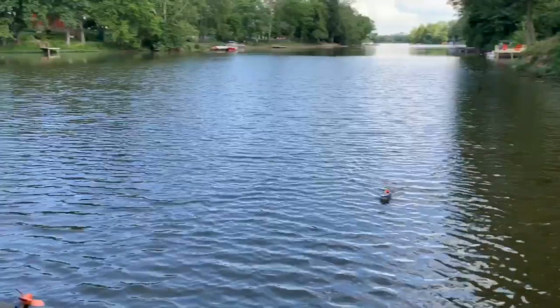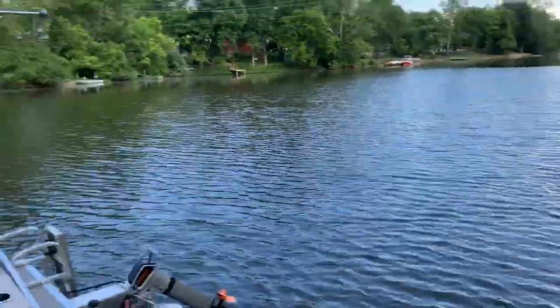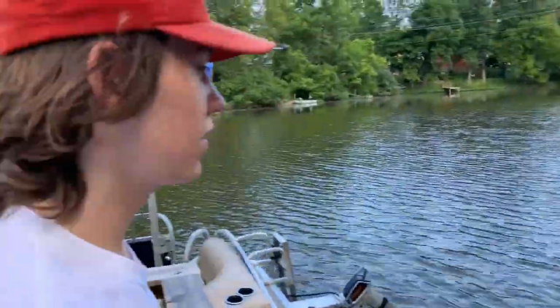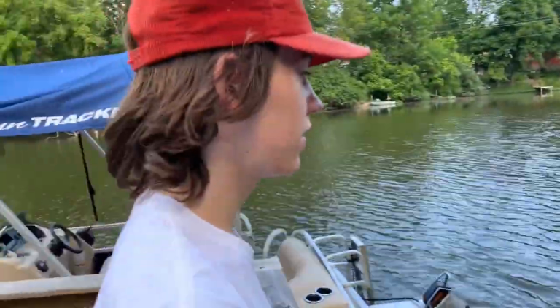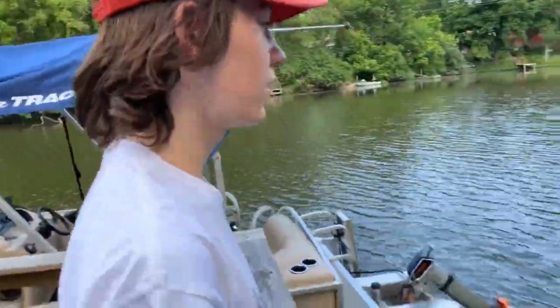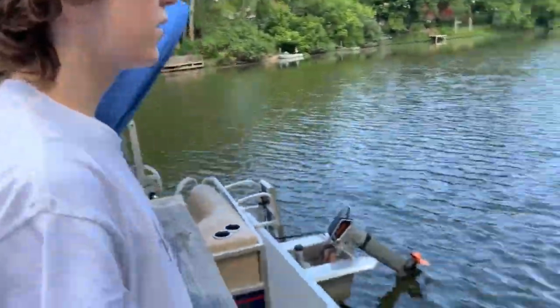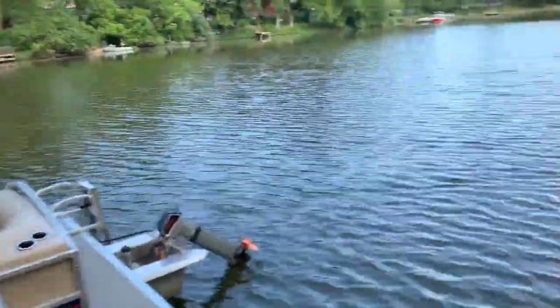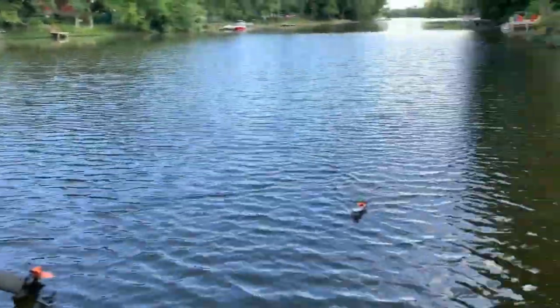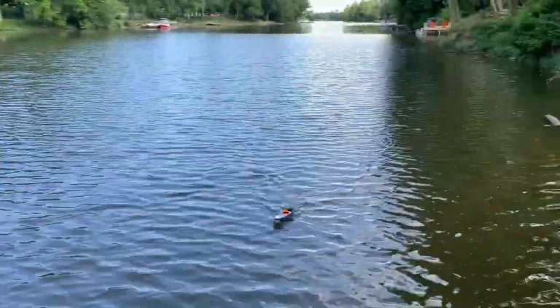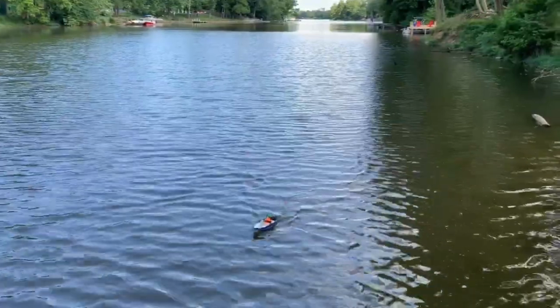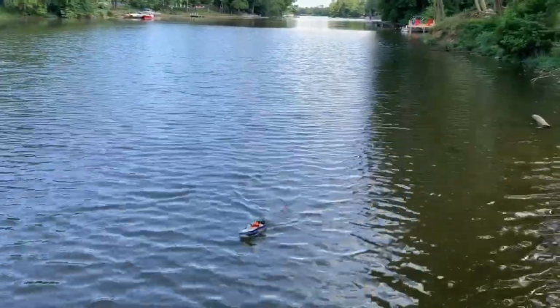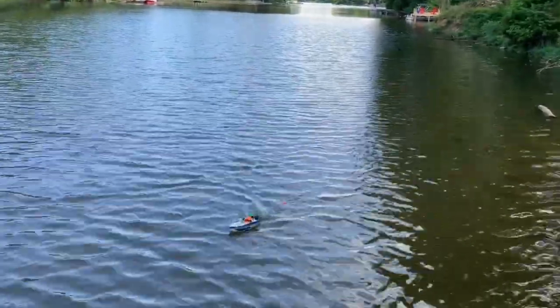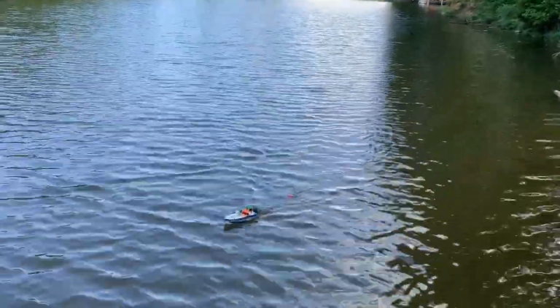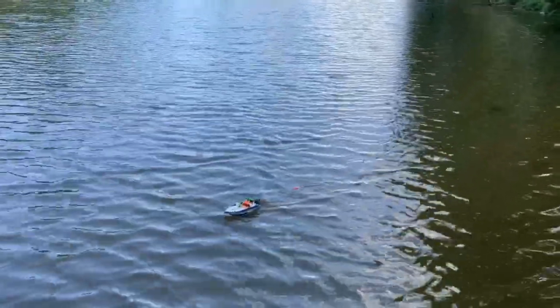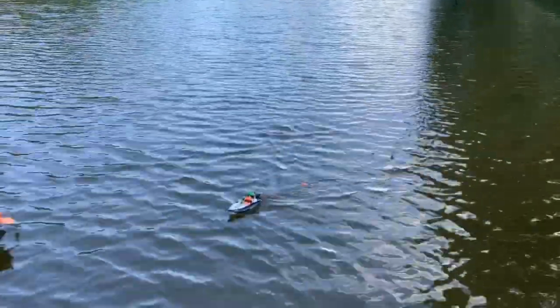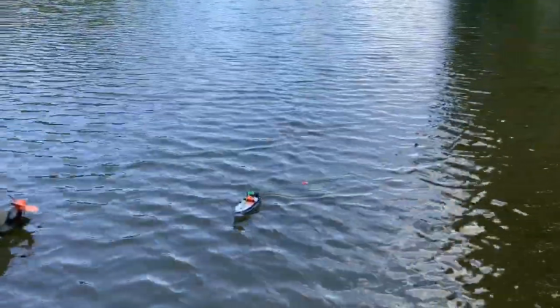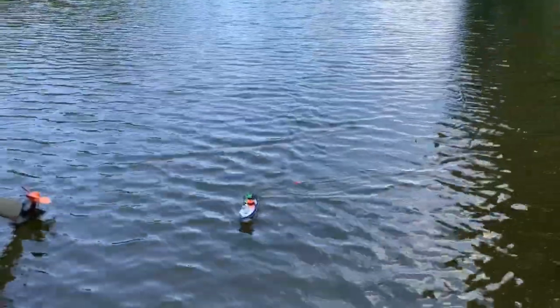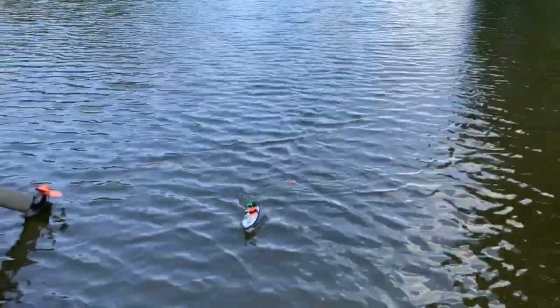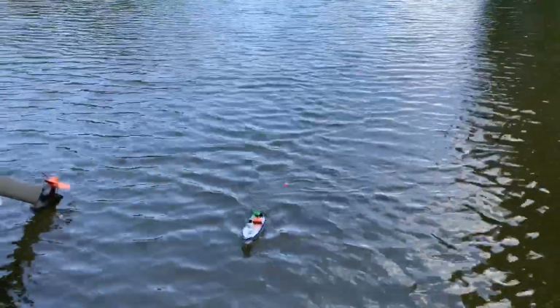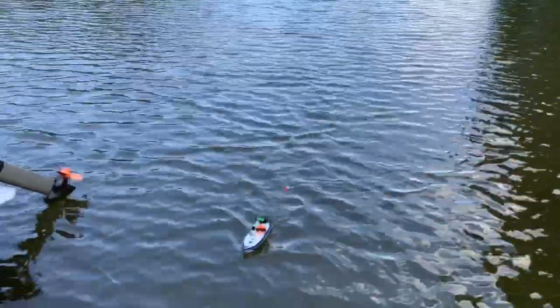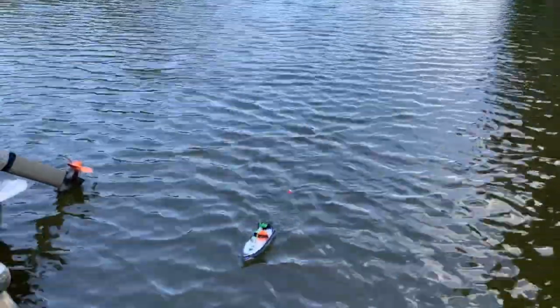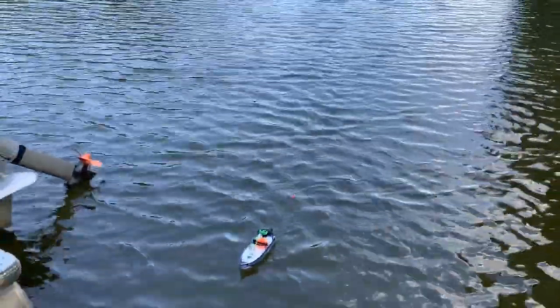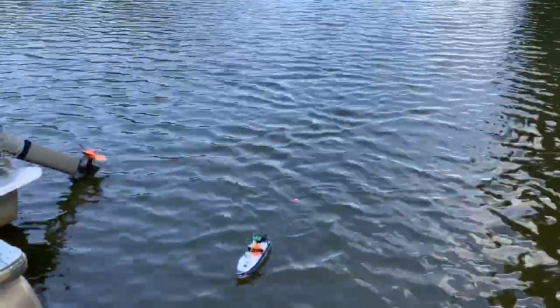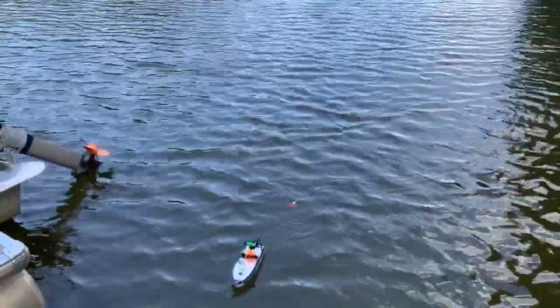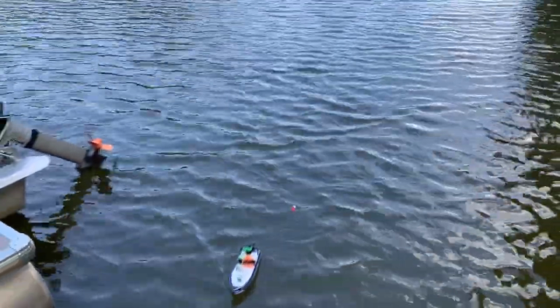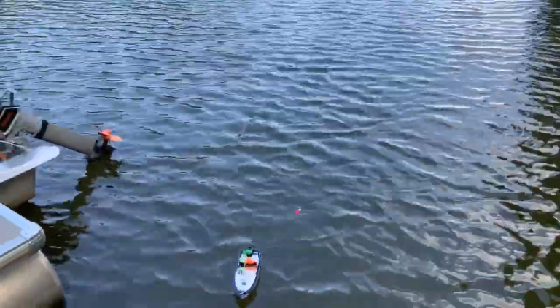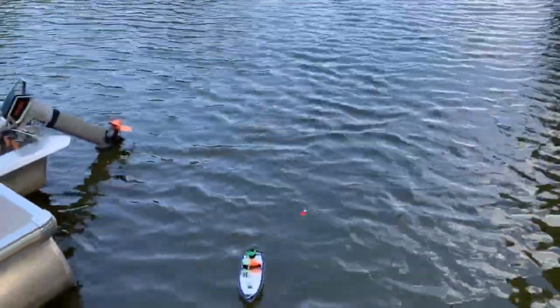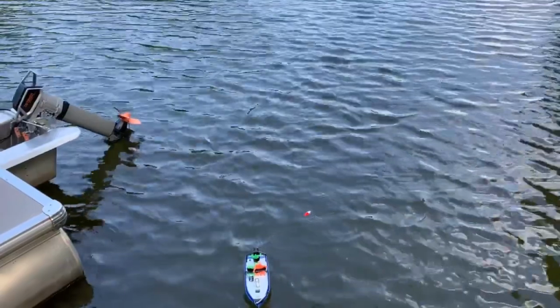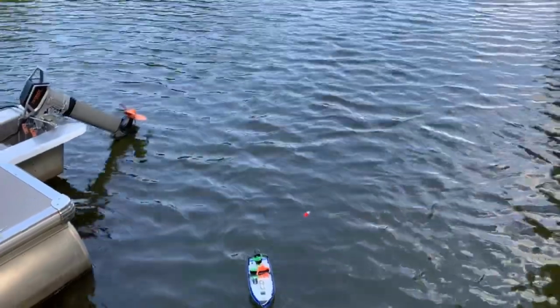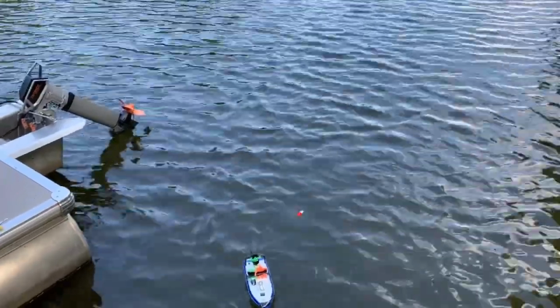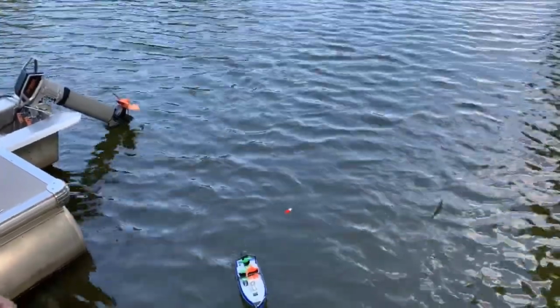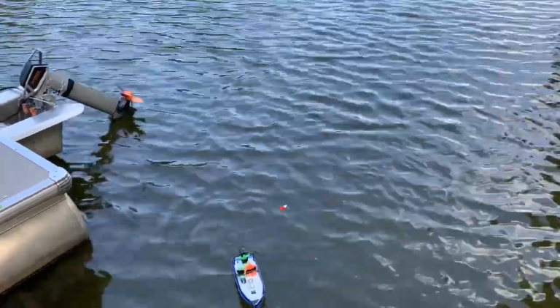It's literally been 30 seconds, we drove right out there and got bit right away. He took the worm, he took the worm — that was a big bite, that had to have been a bass.